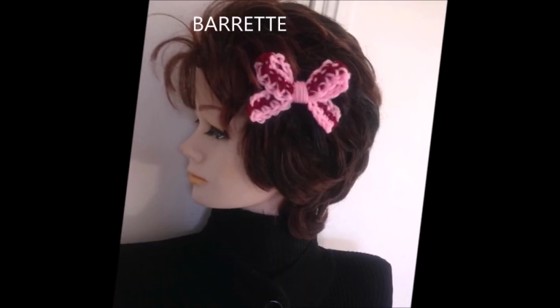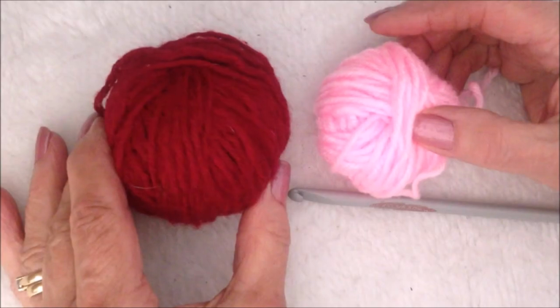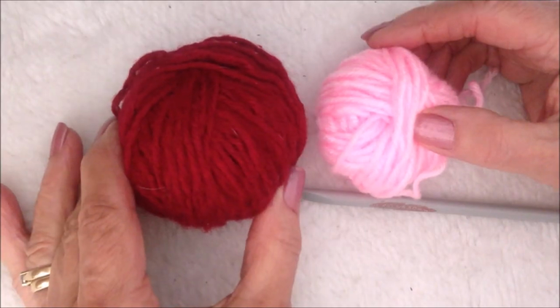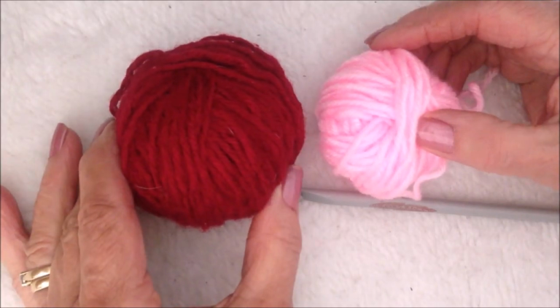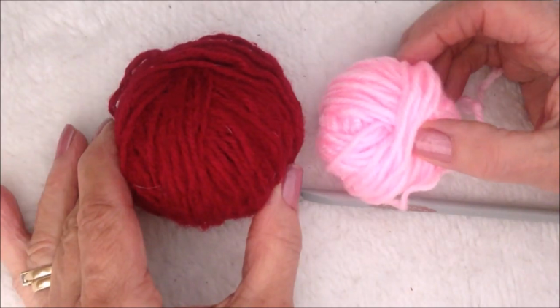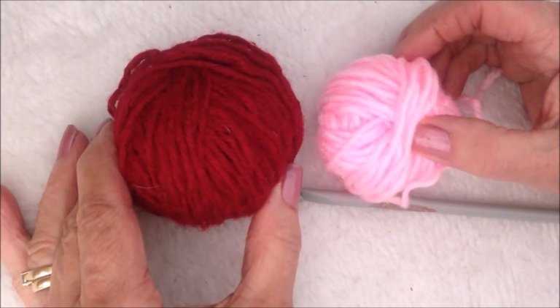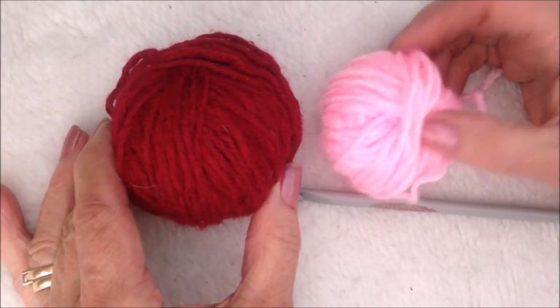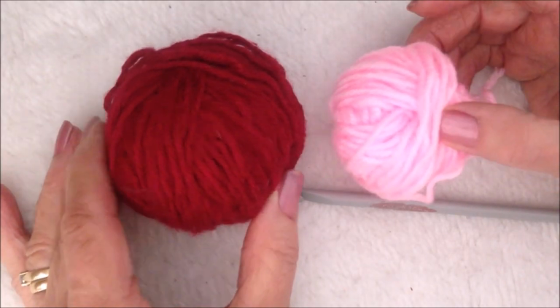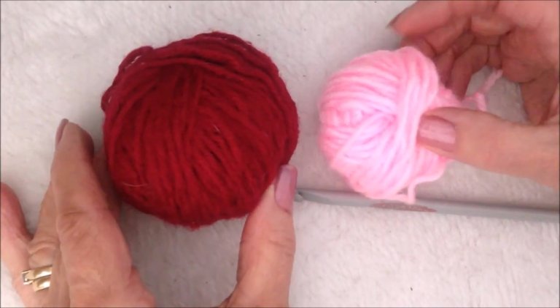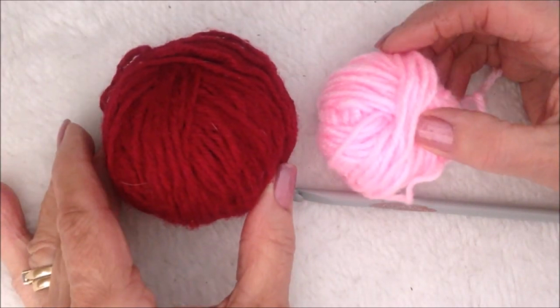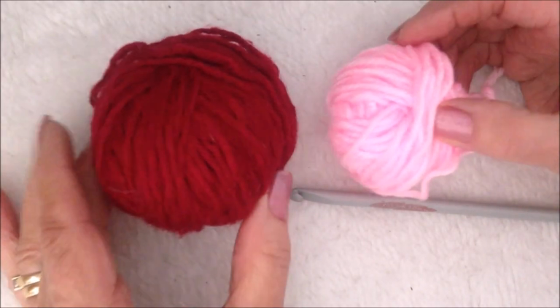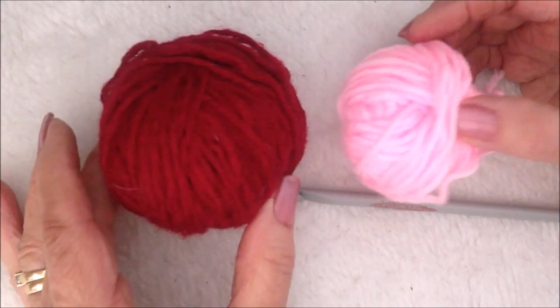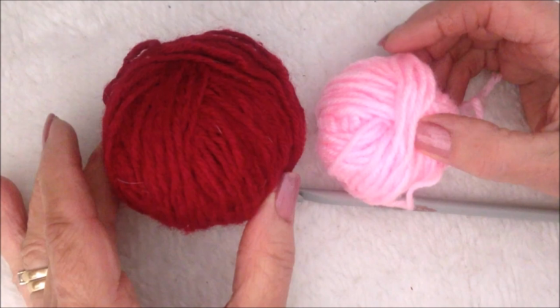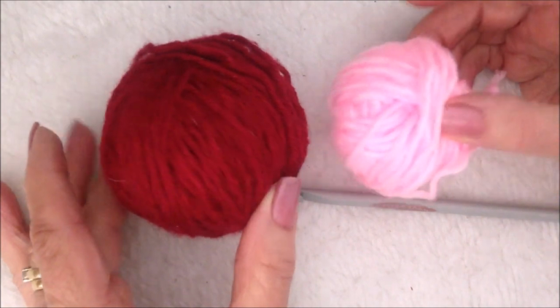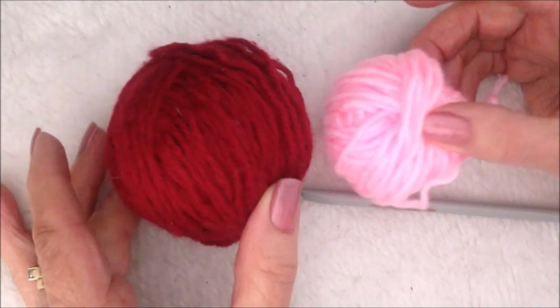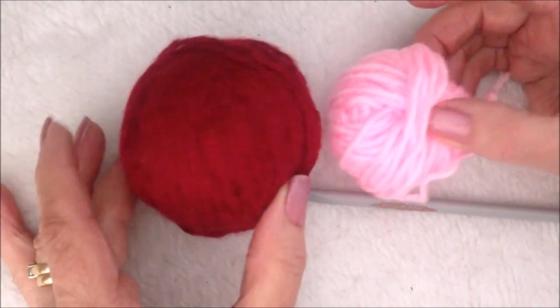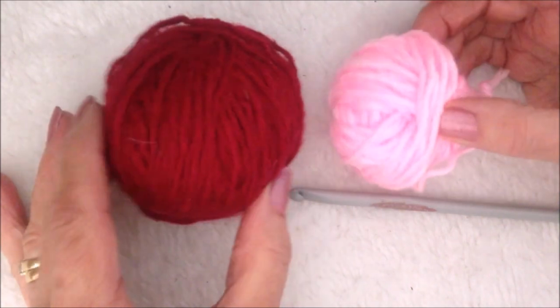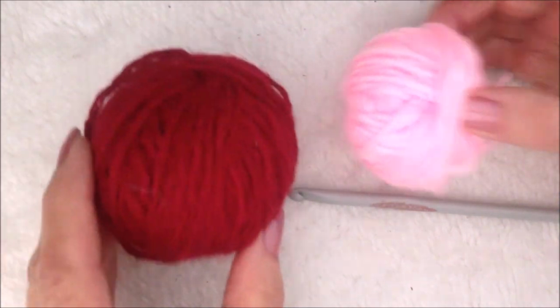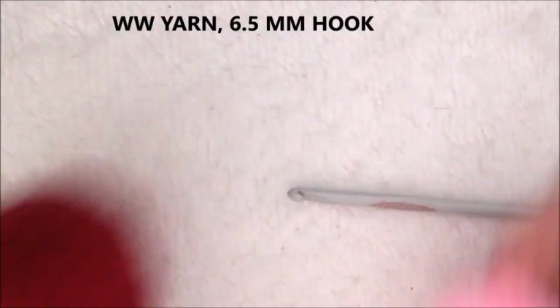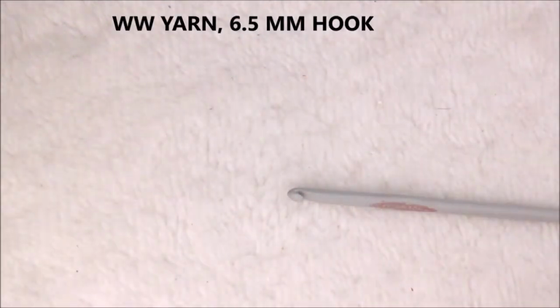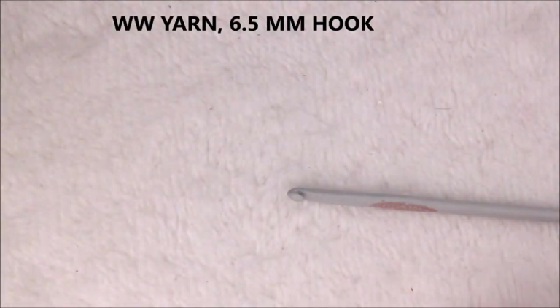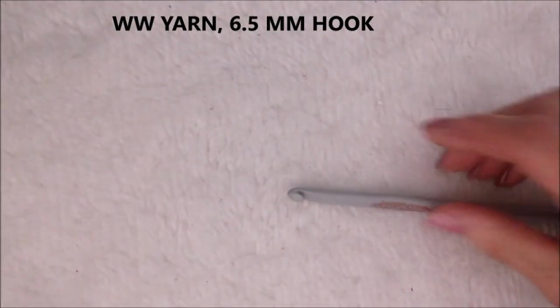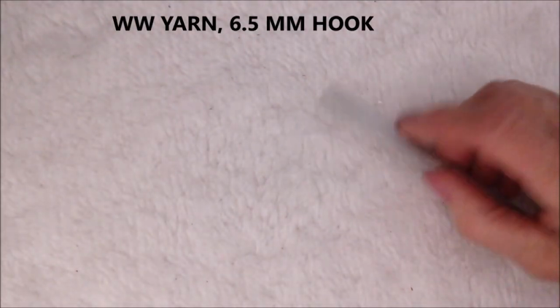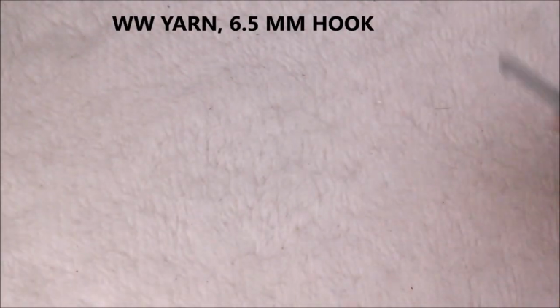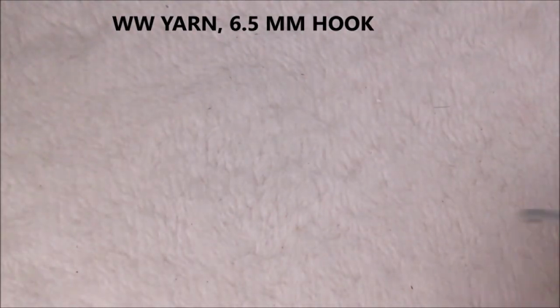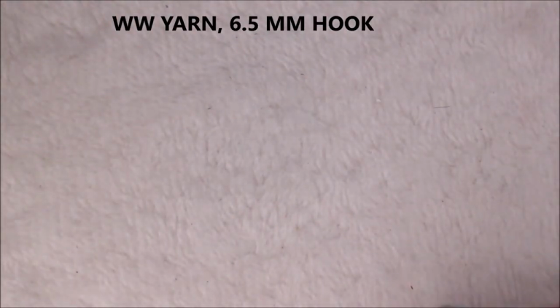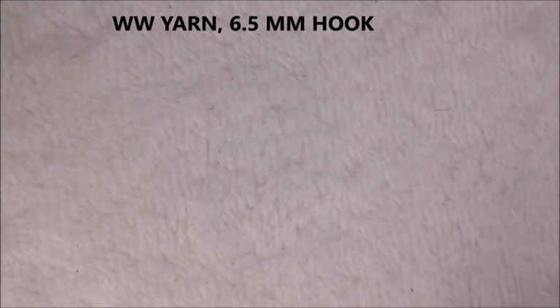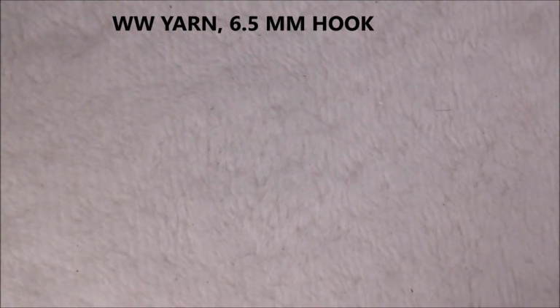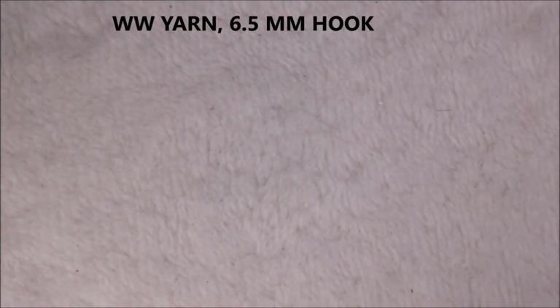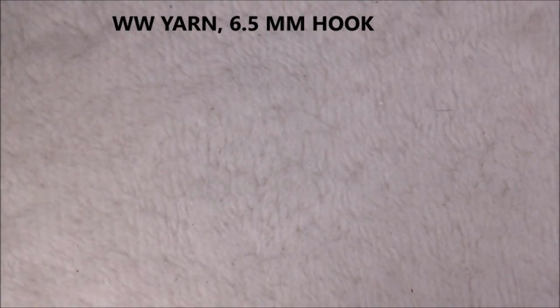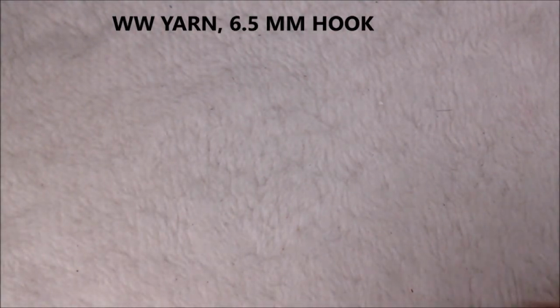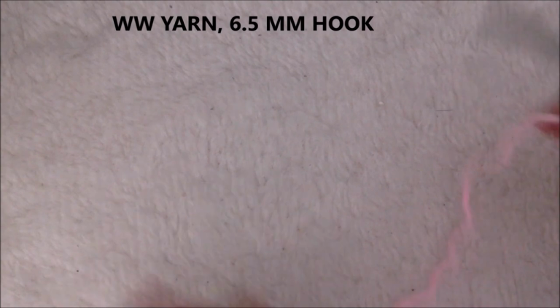To crochet these very easy bows, I'm going to work with two colors of worsted weight yarn. Of course you could always do your bow in a solid color.